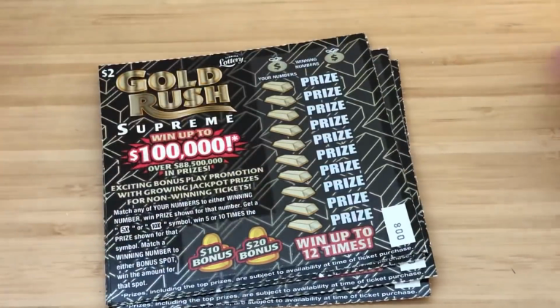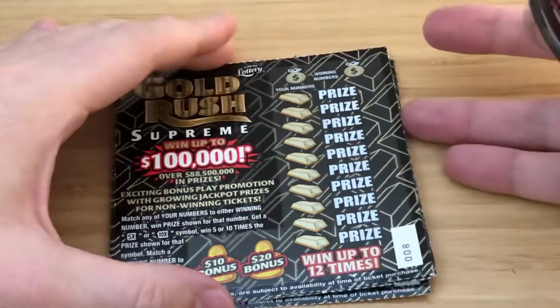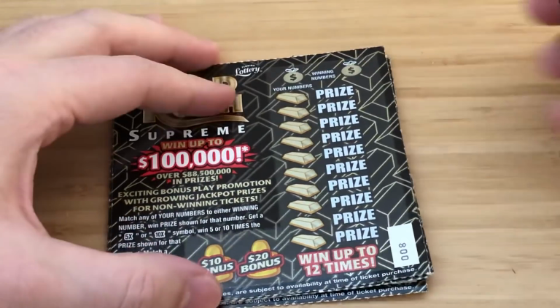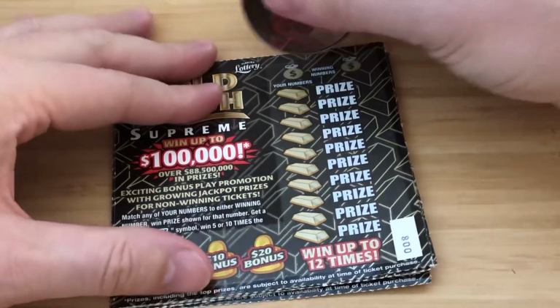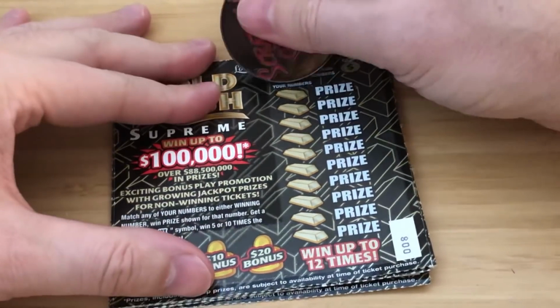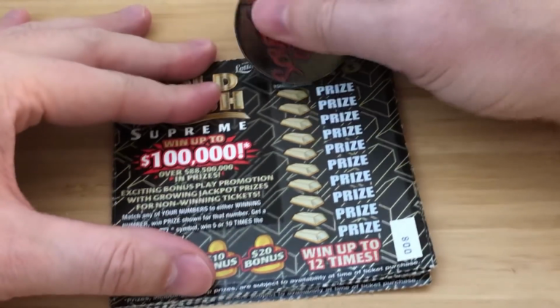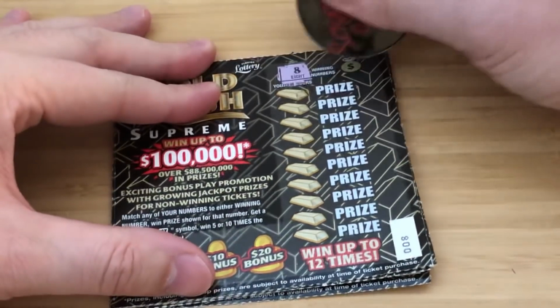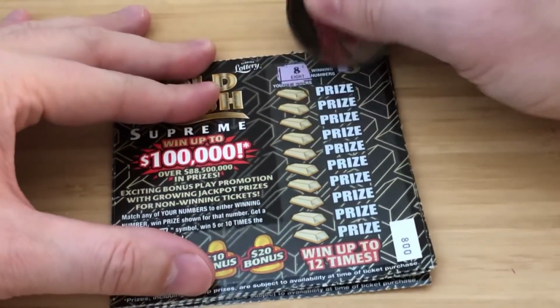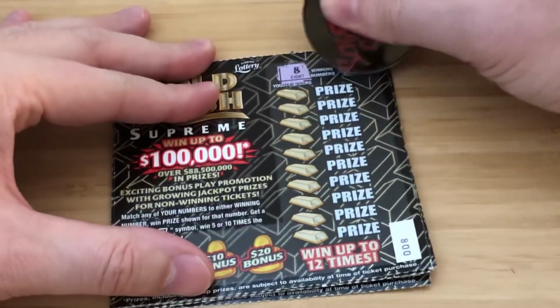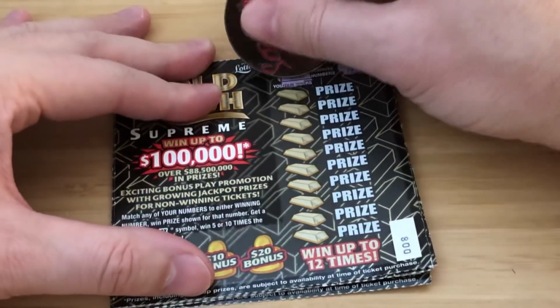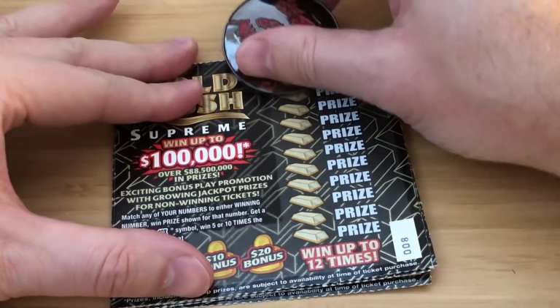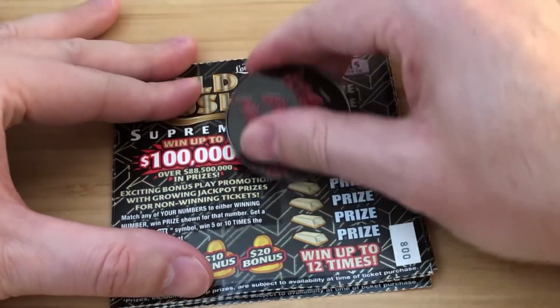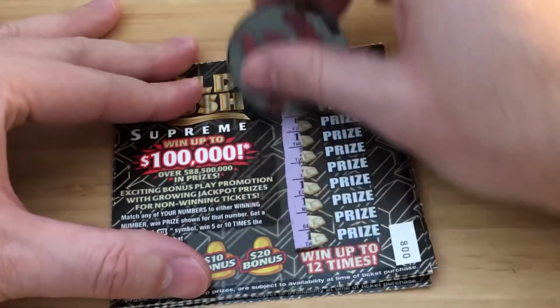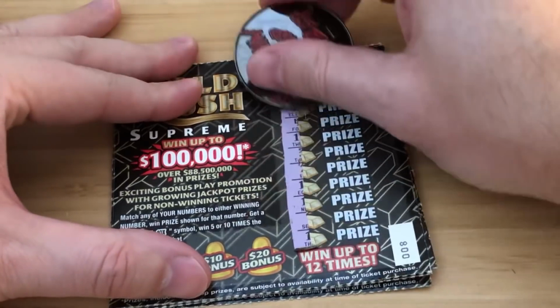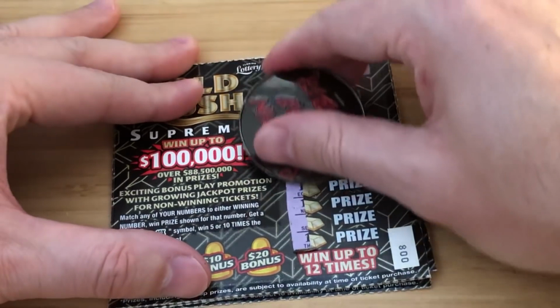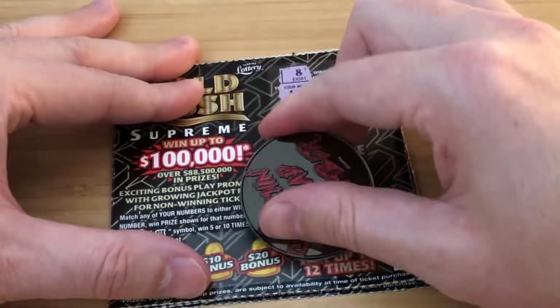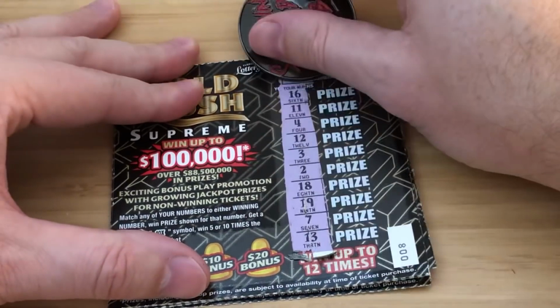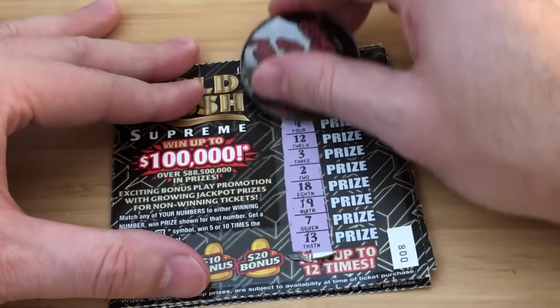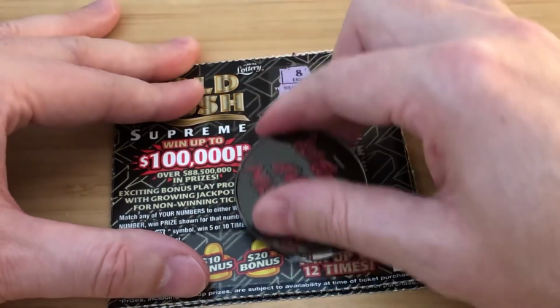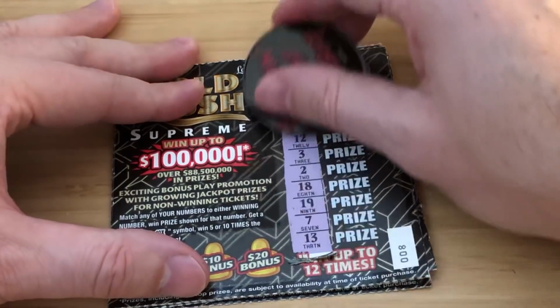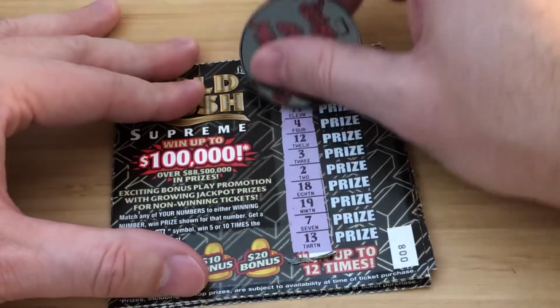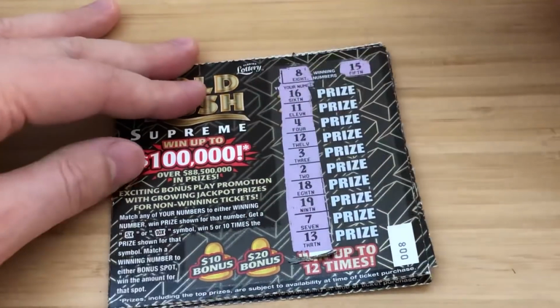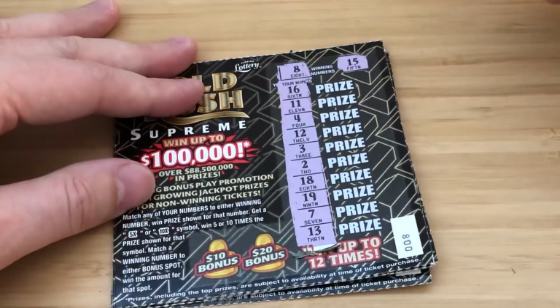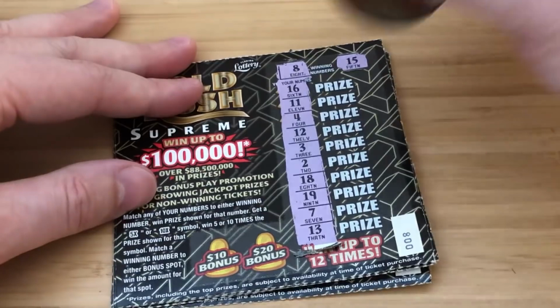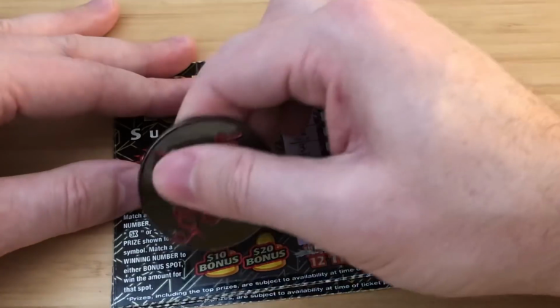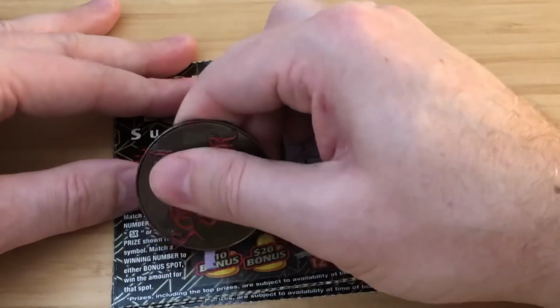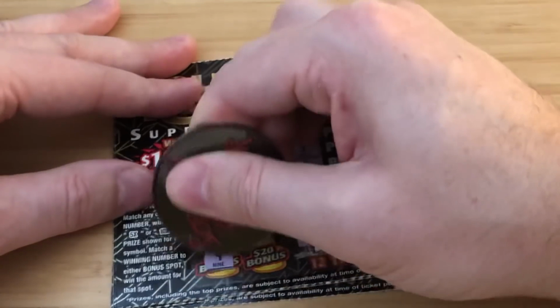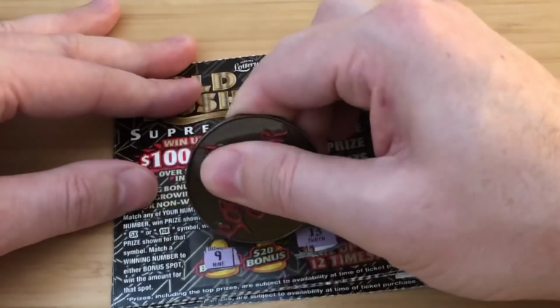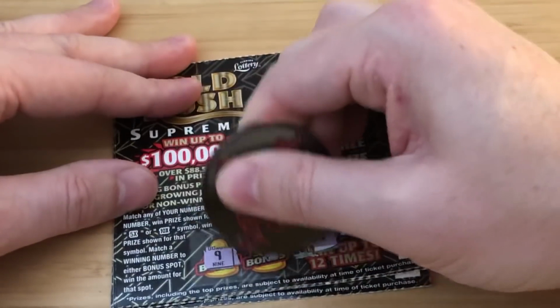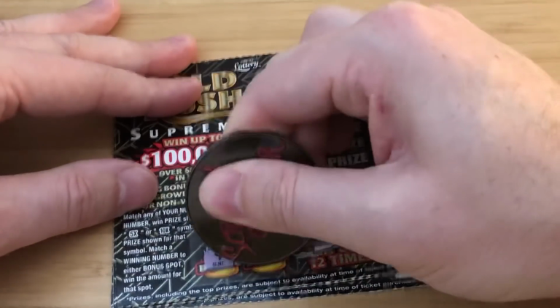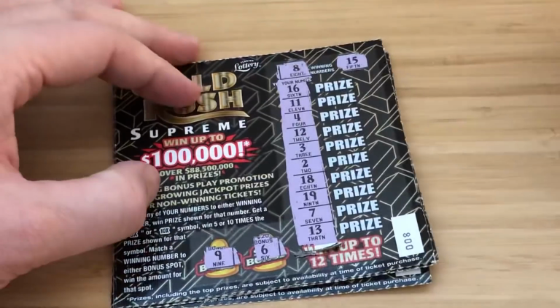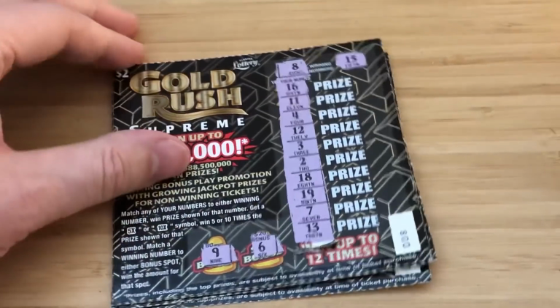Ticket number 8 — we're getting close, only 5 left. We need something to come through. Looking for 8 and 15. We have an 18, but no 15. No dice.